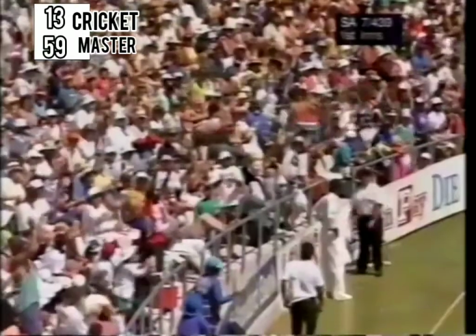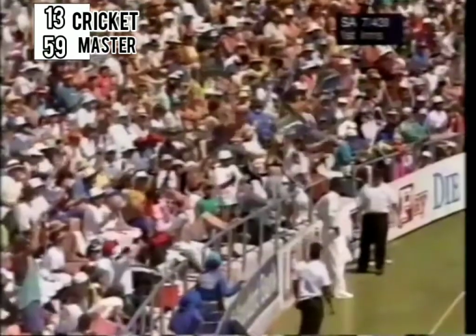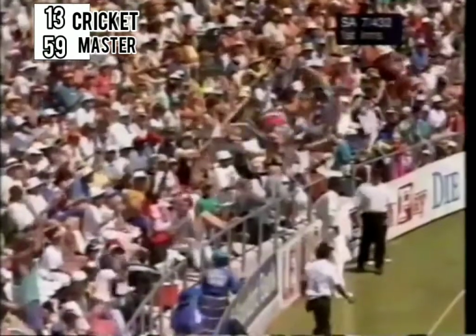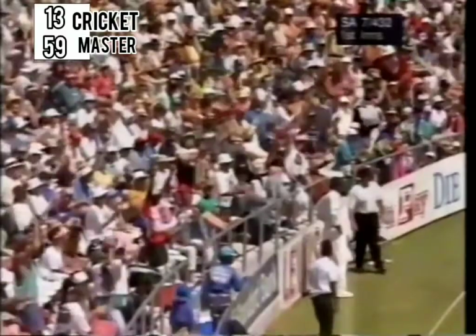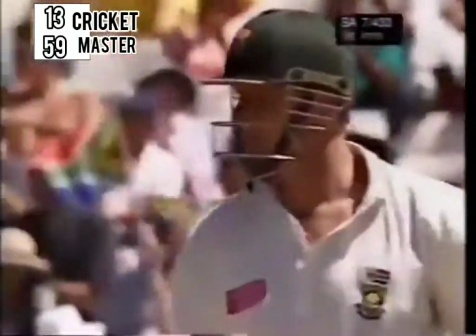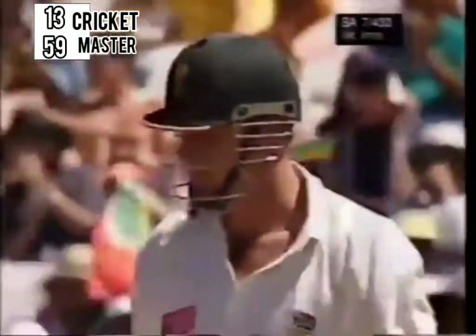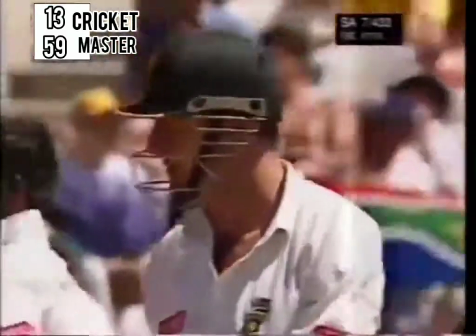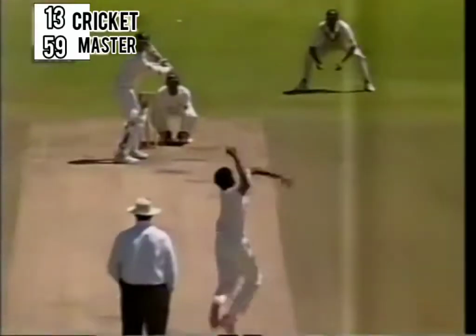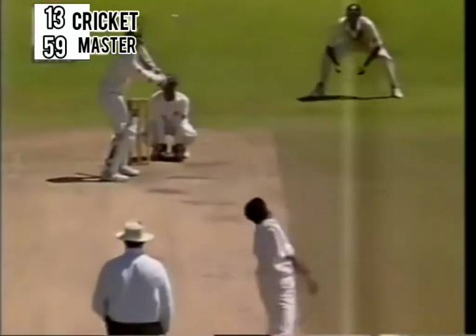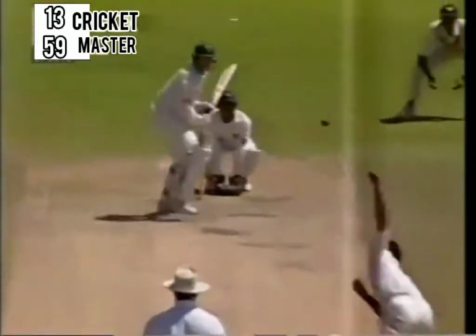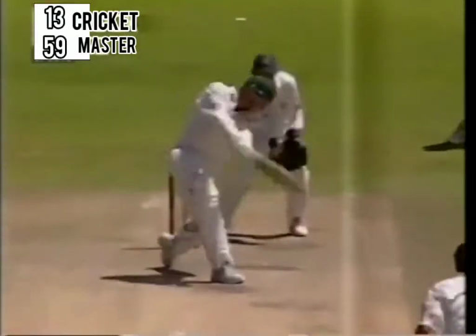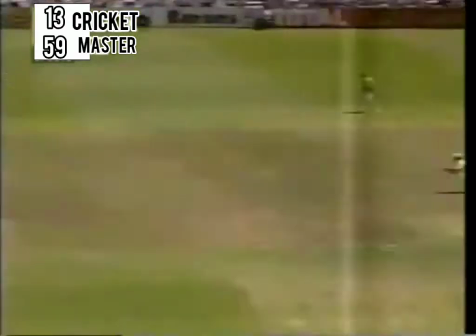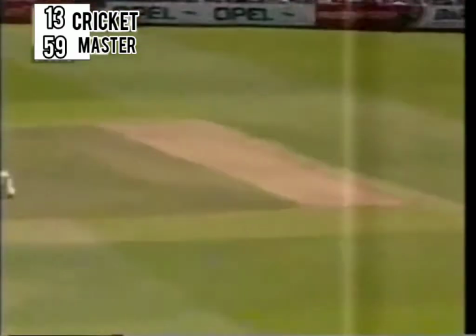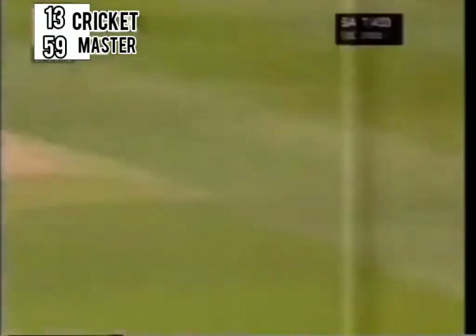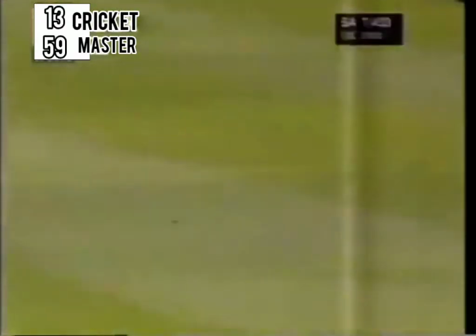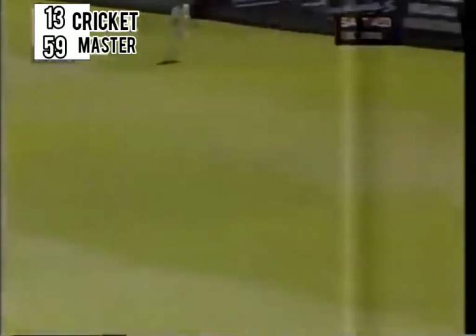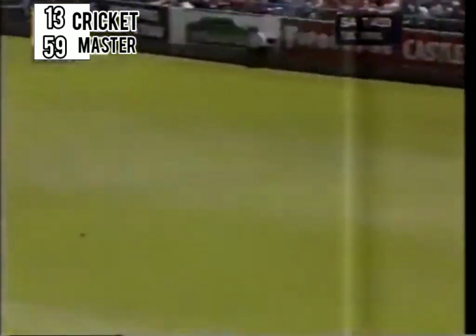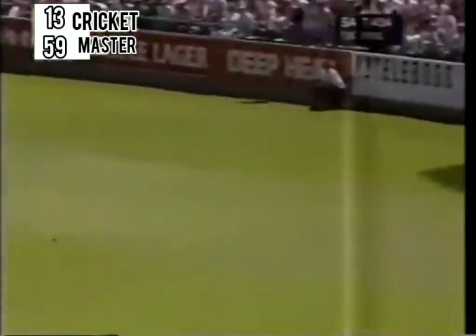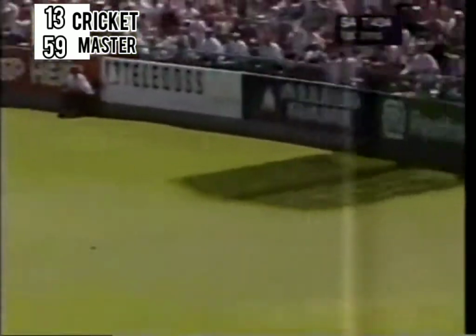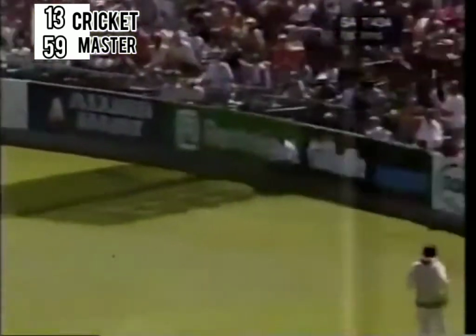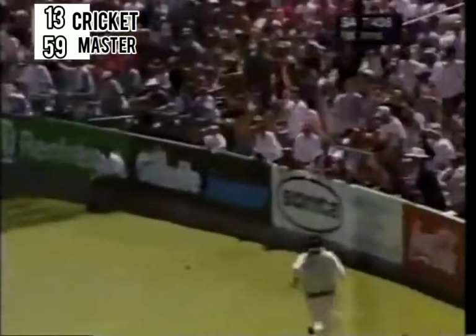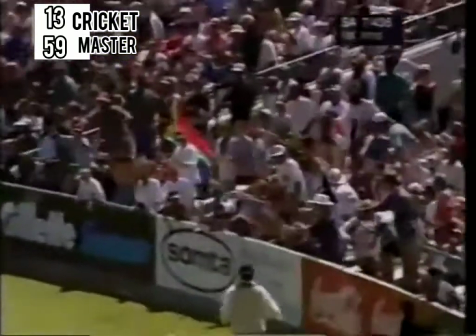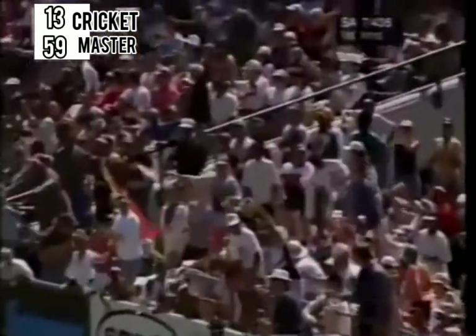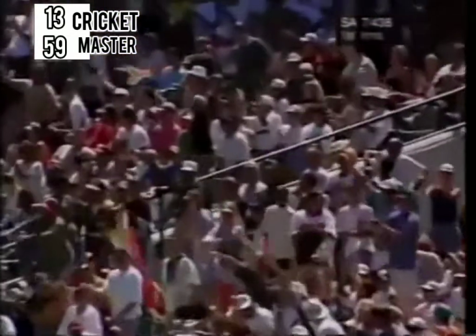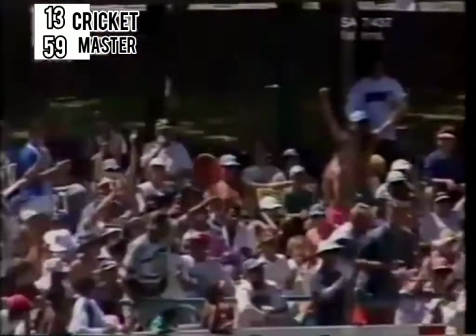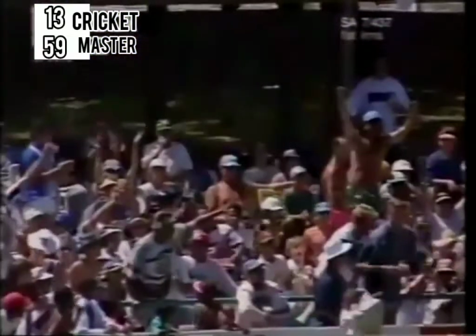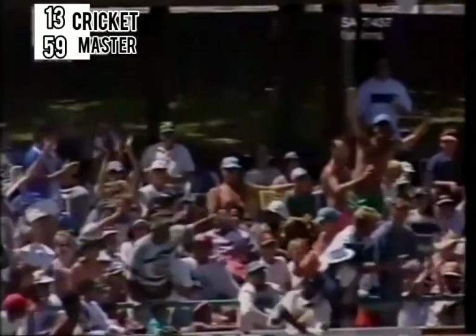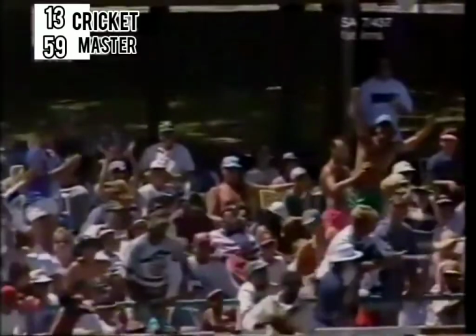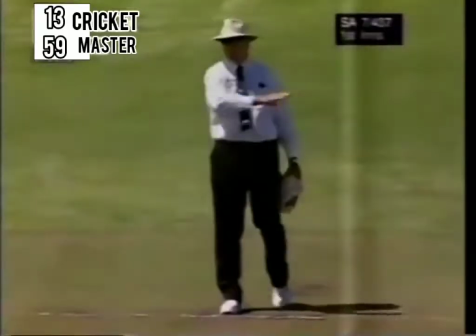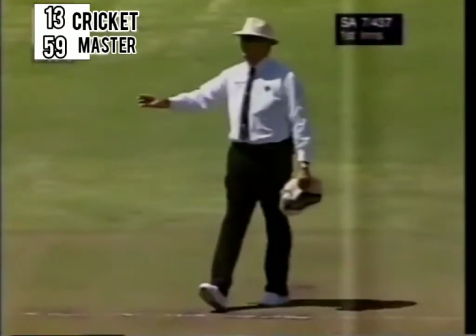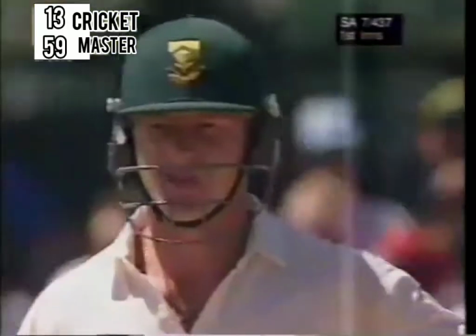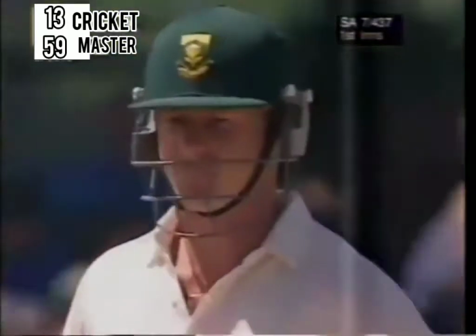And that's very well struck by Brian McMillan. And that's been dealt with in a savage manner by Lance Klusener.